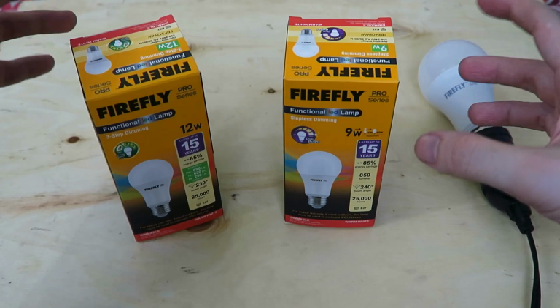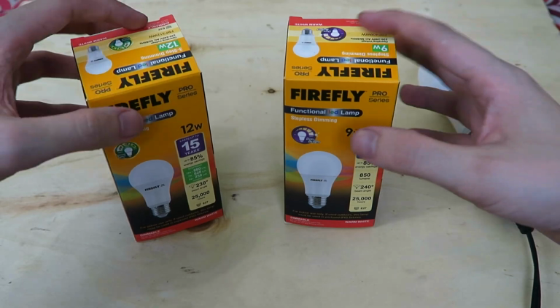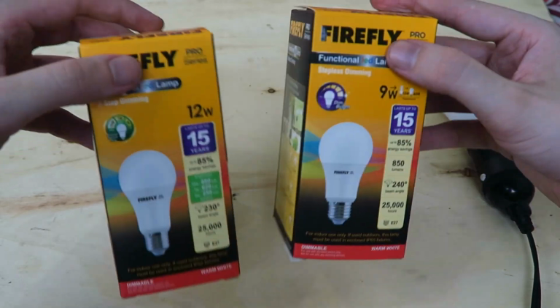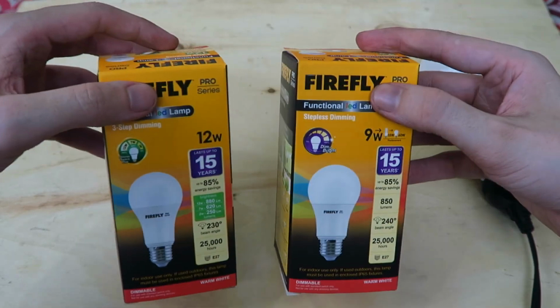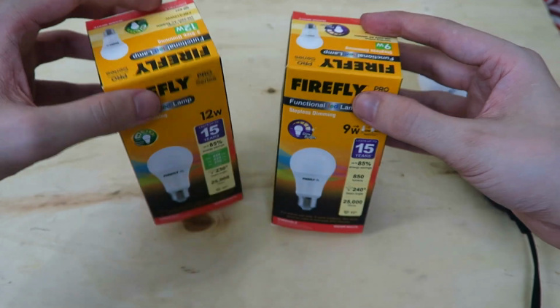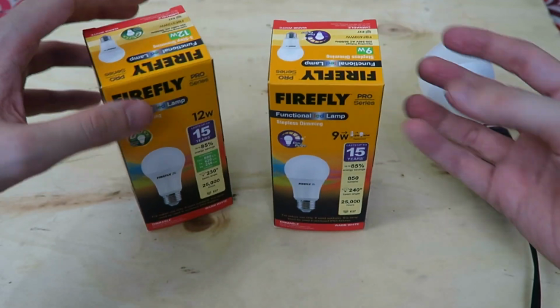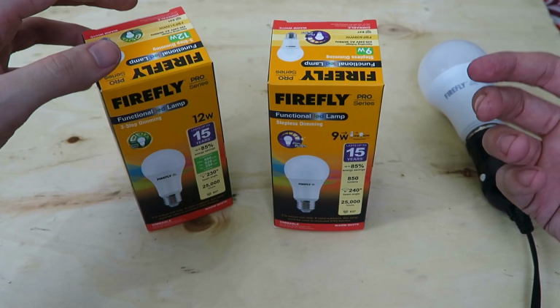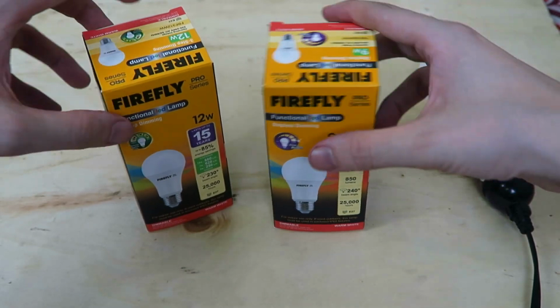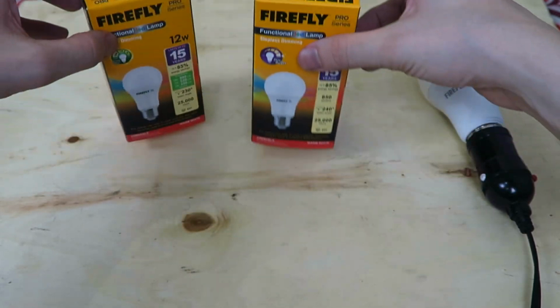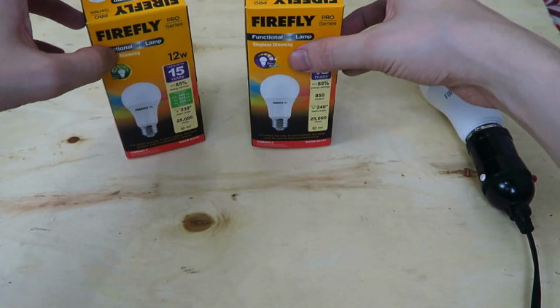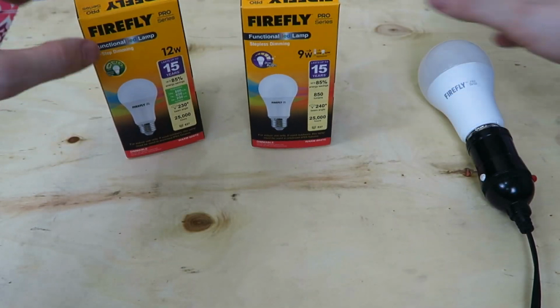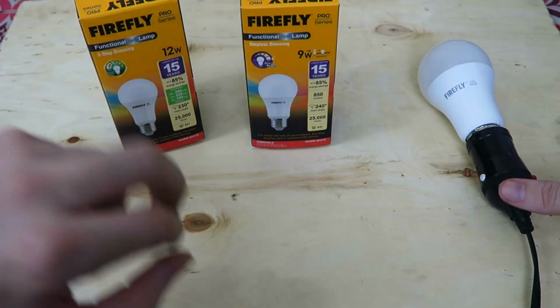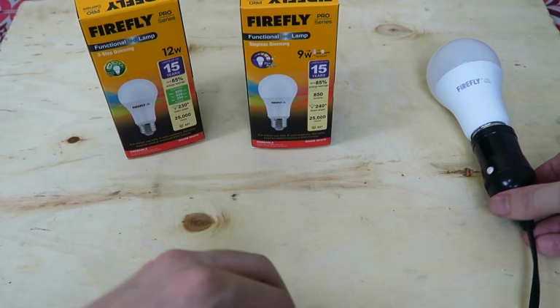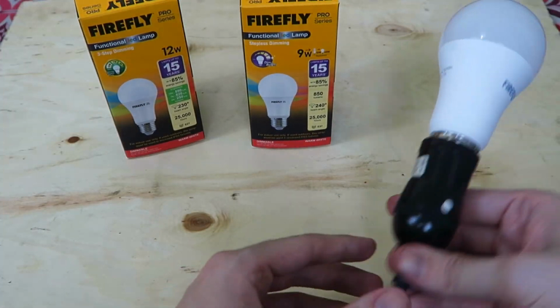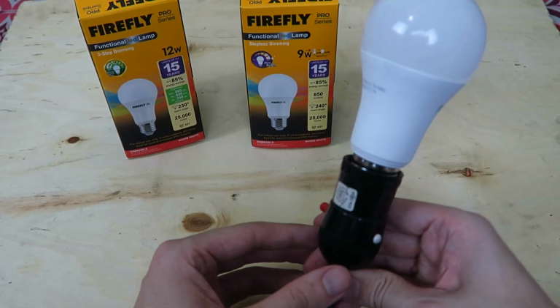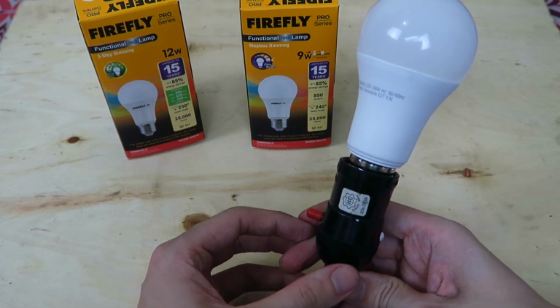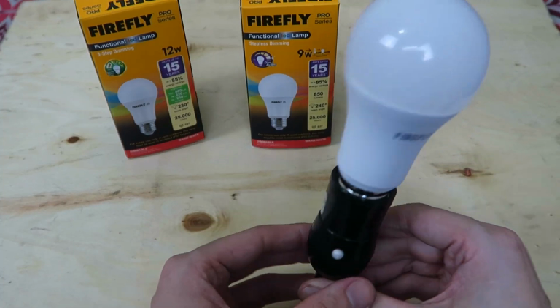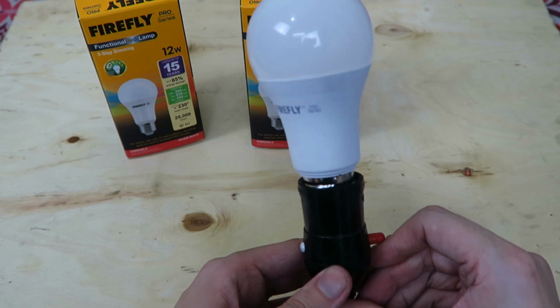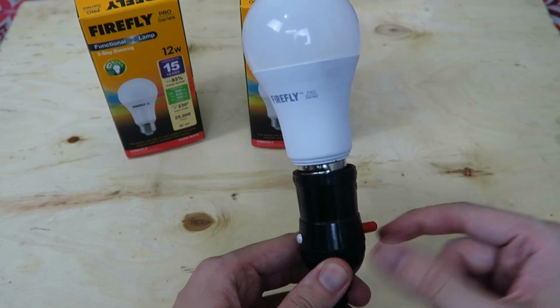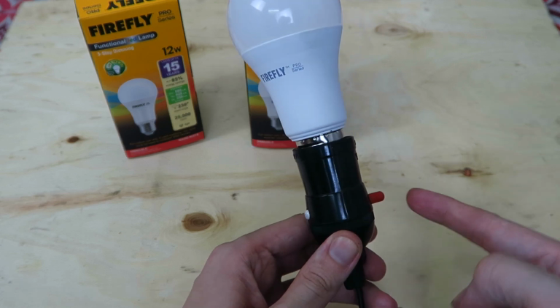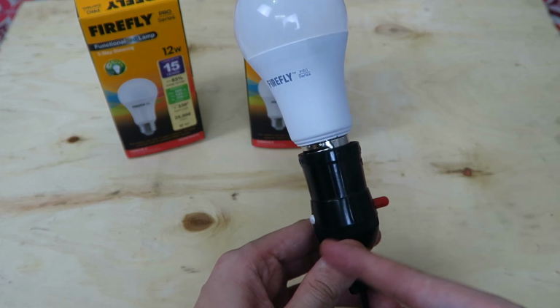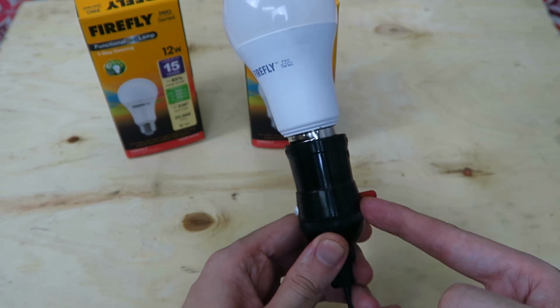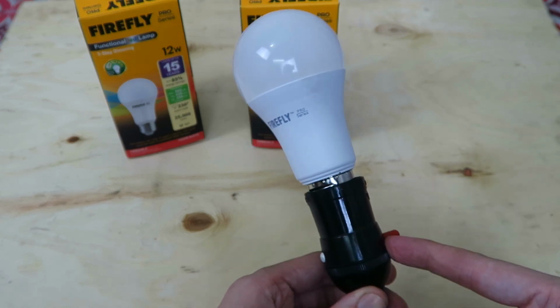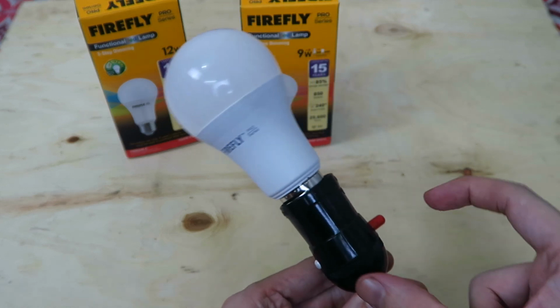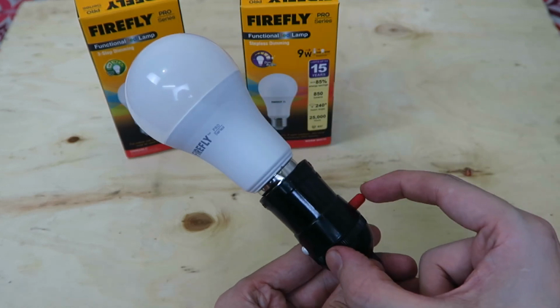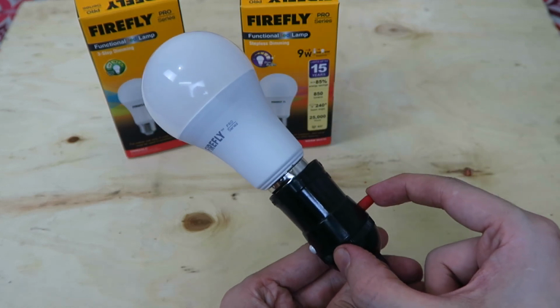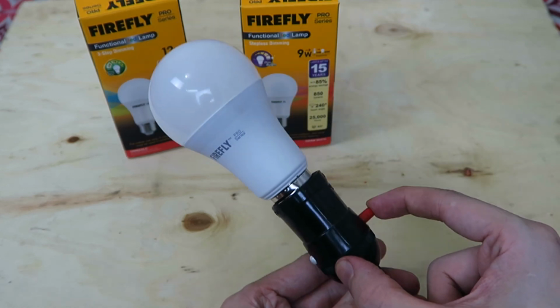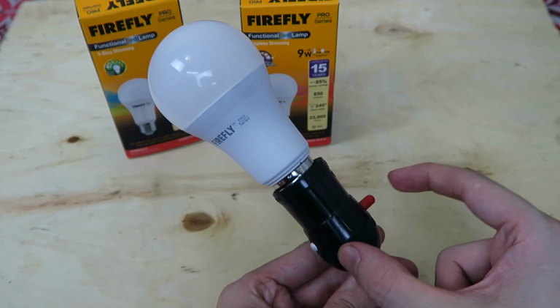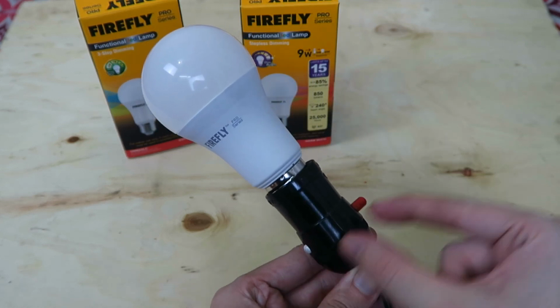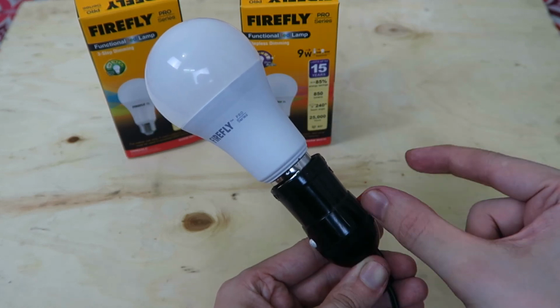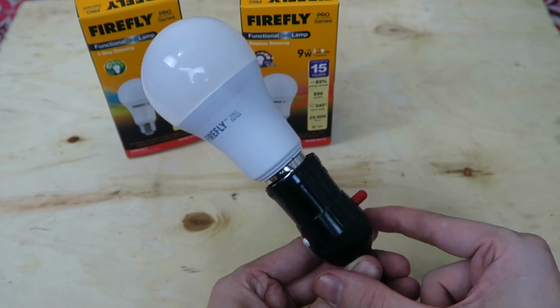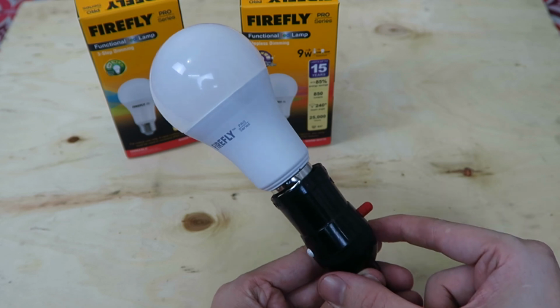Now ordinarily this would go into a side lamp or screw into your ceiling, but that wouldn't be very practical for me to show on video. So I'm going to use this little light socket here so I can just turn it on and off. But imagine that this was your switch on your wall, and that was the one you were switching on and off.